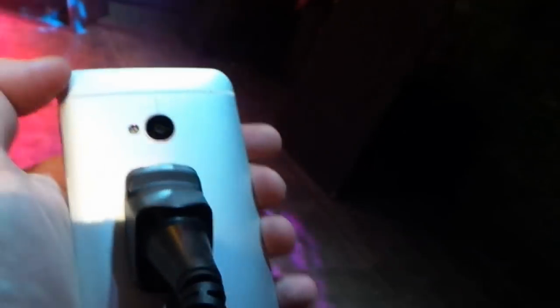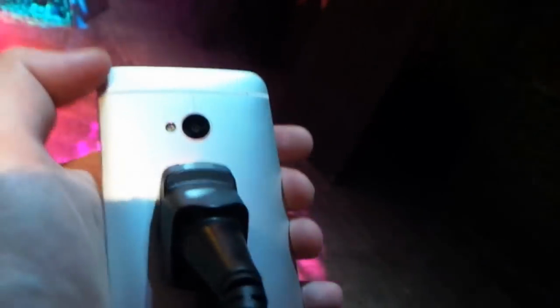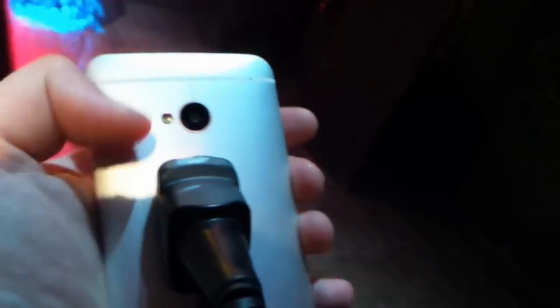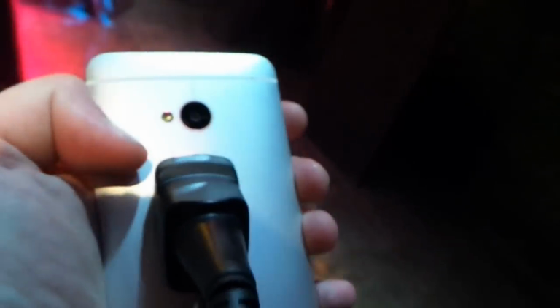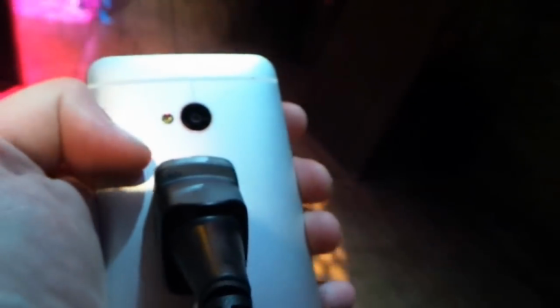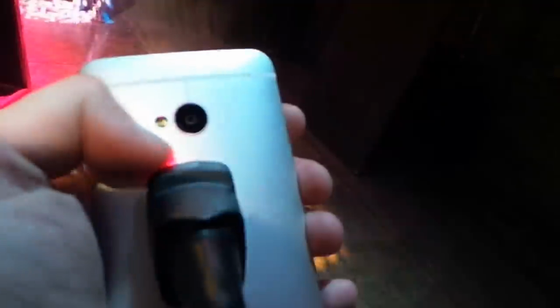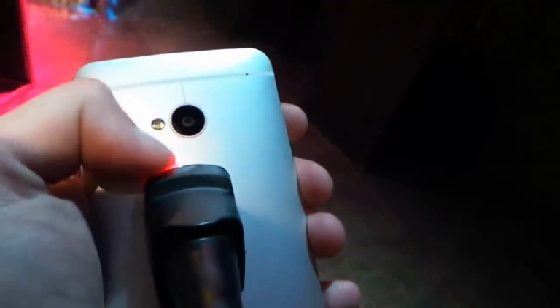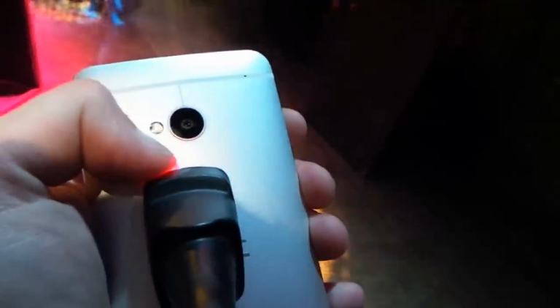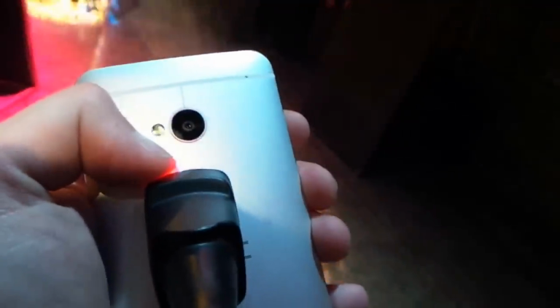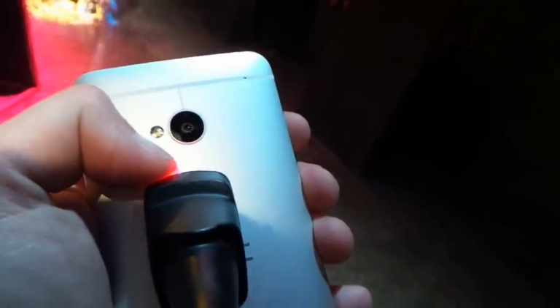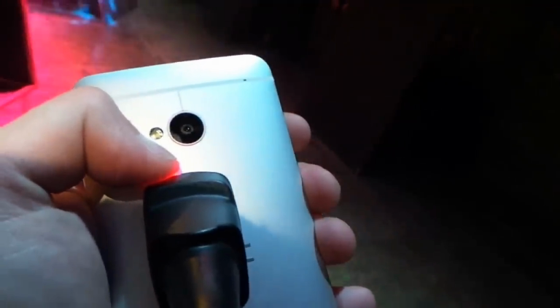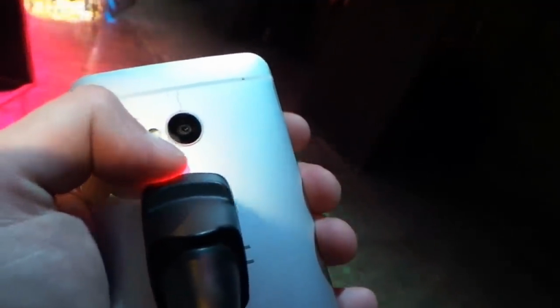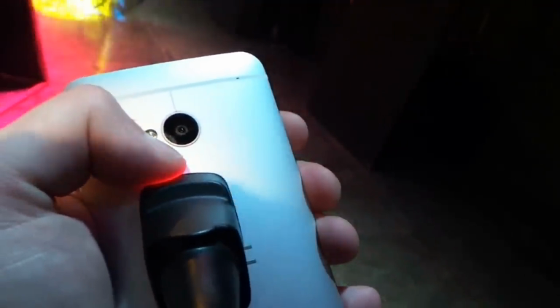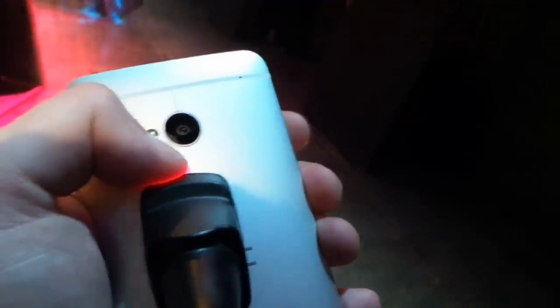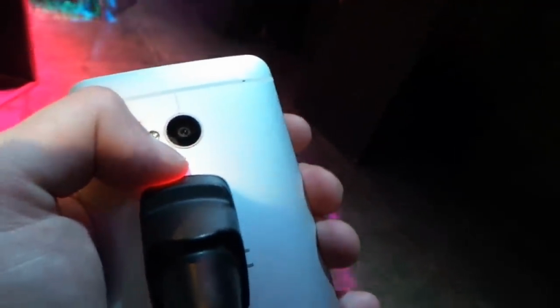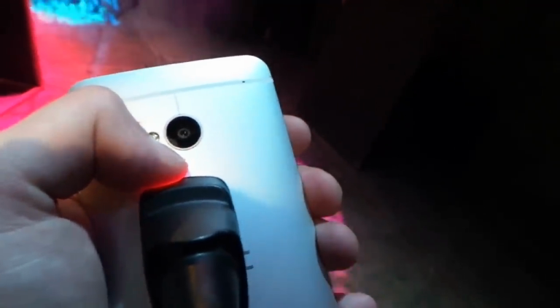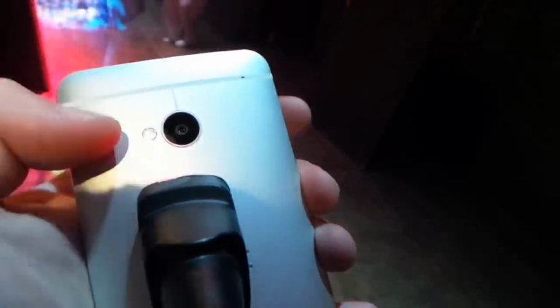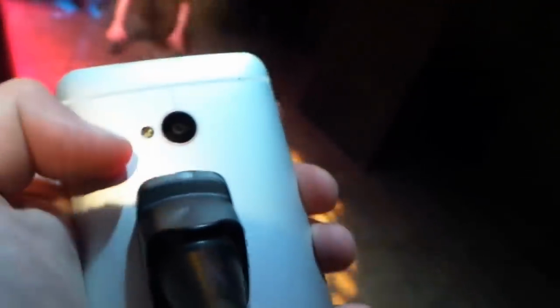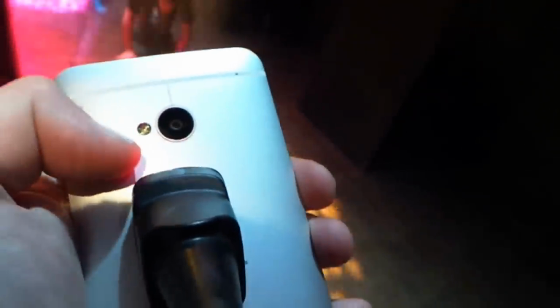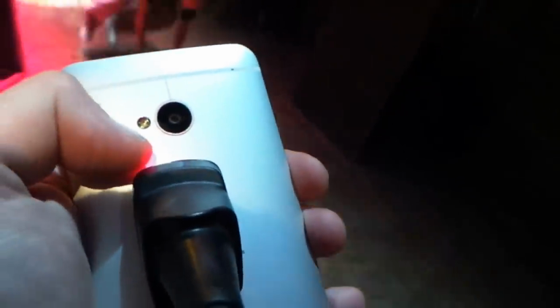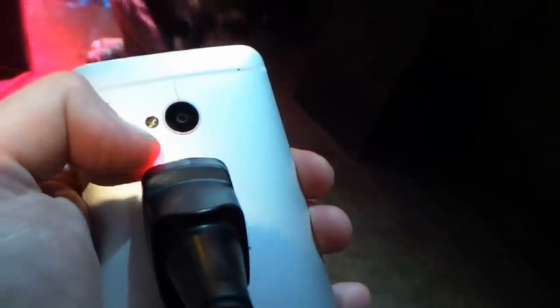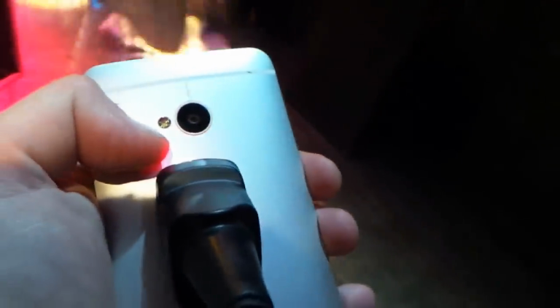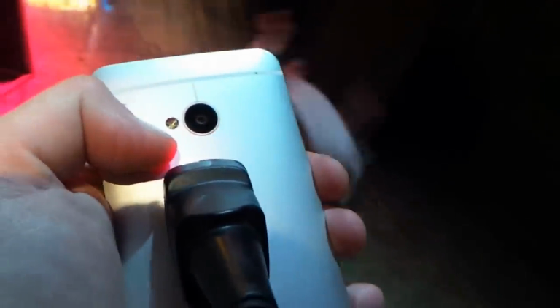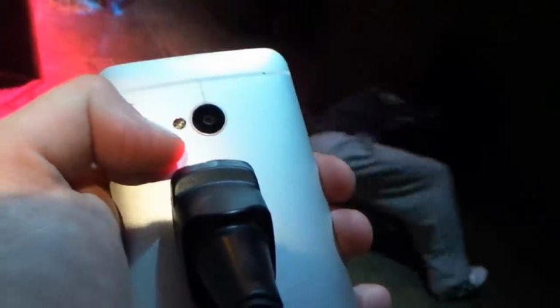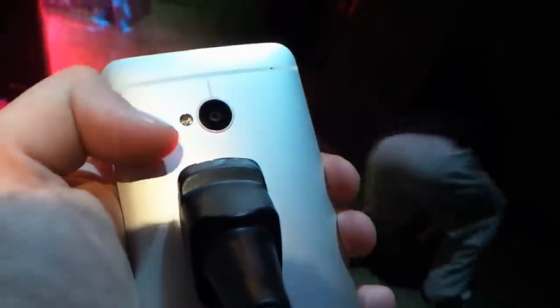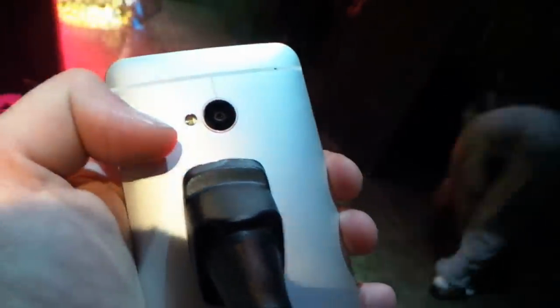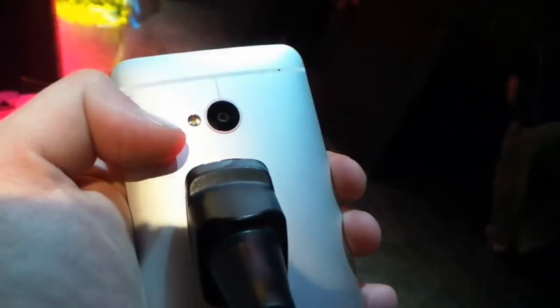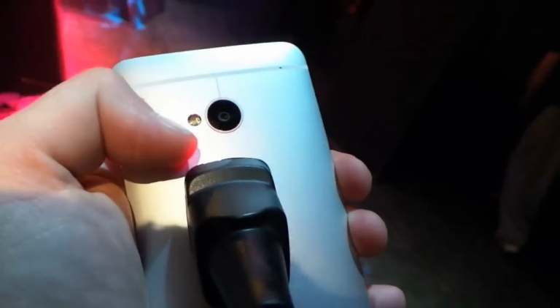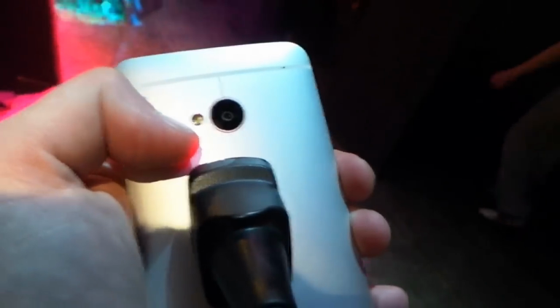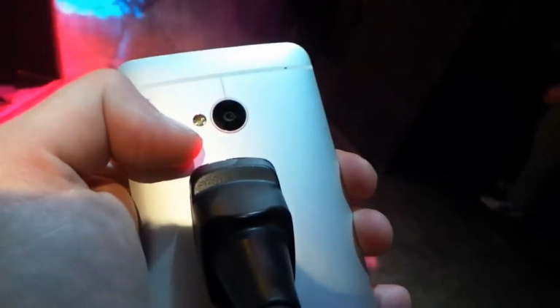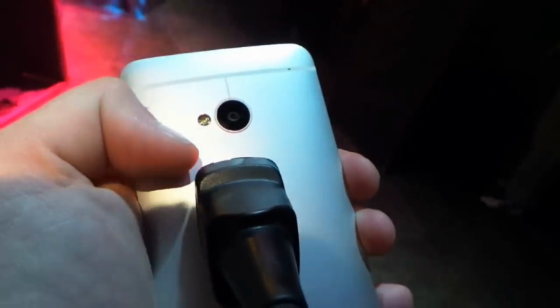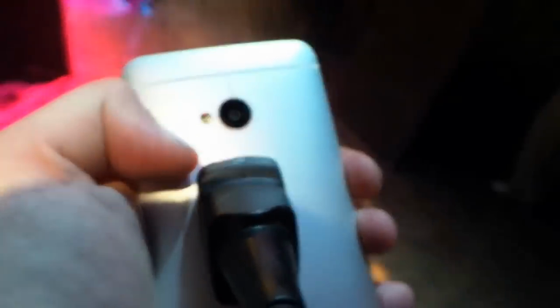Also on the back you can see the brand new UltraPixel camera as well as an LED flash which actually has five different levels of brightness.